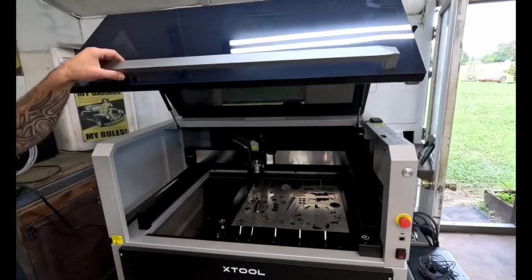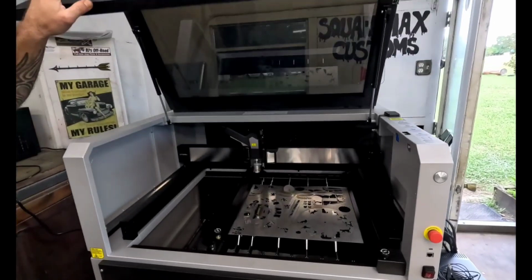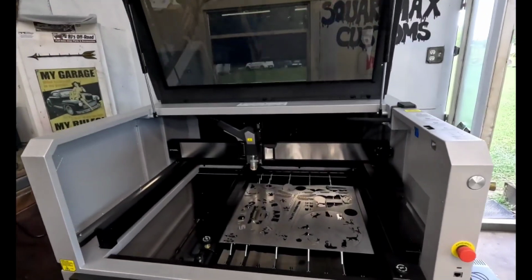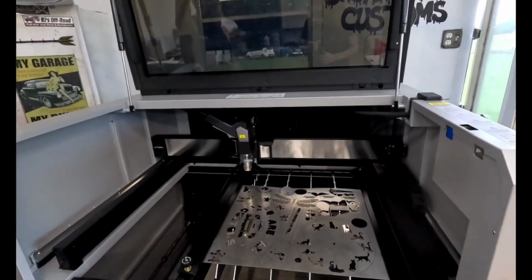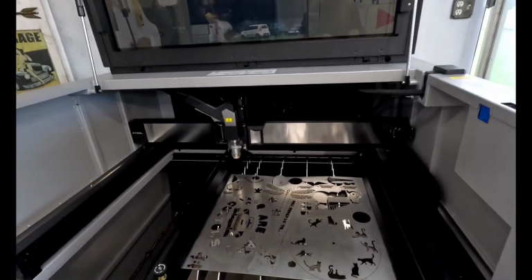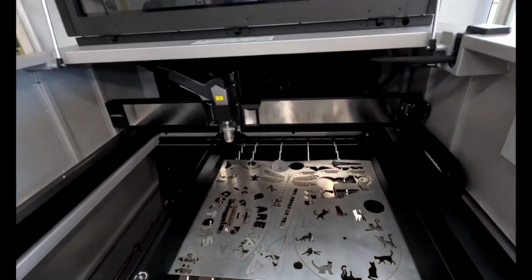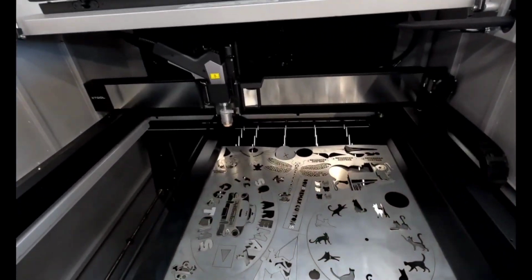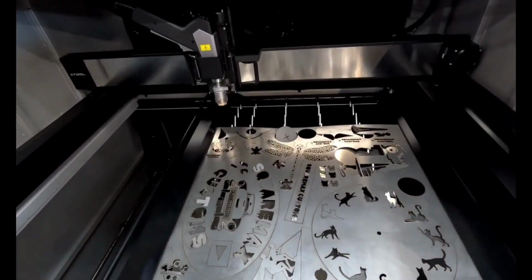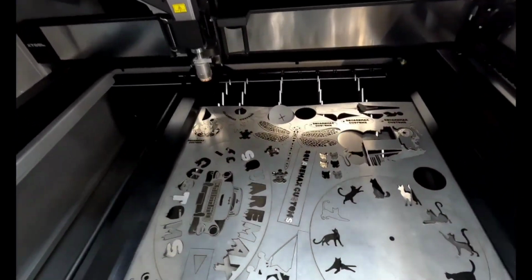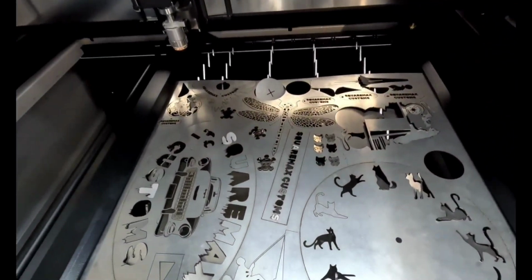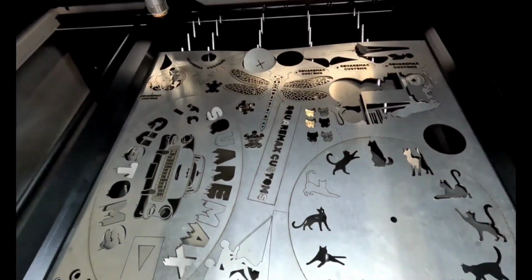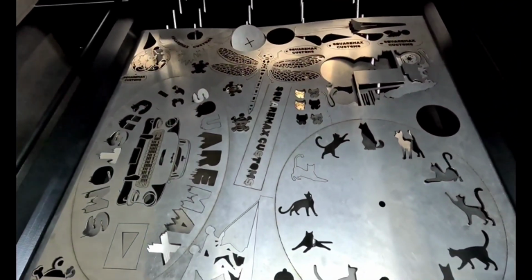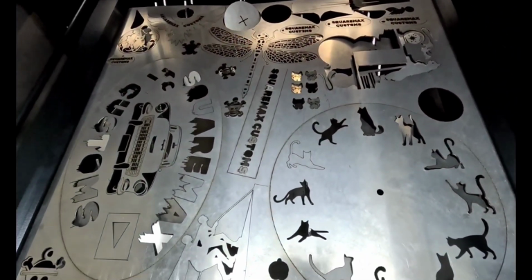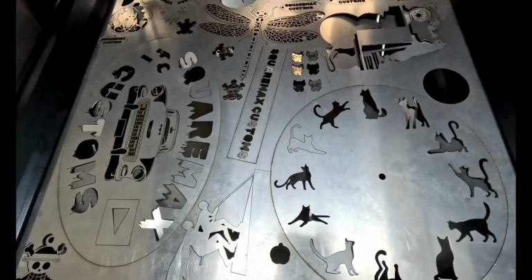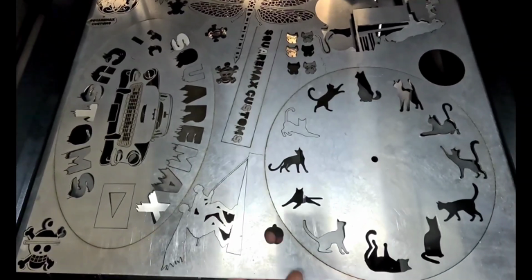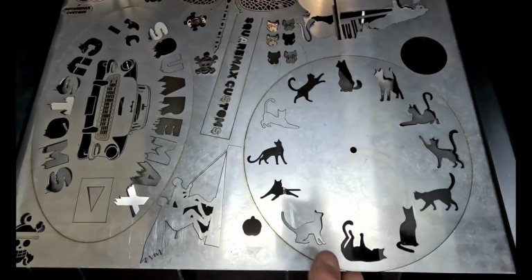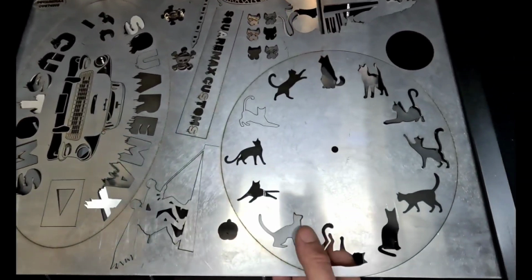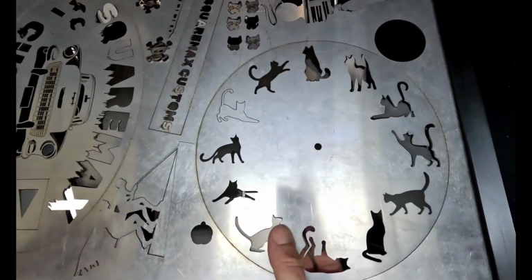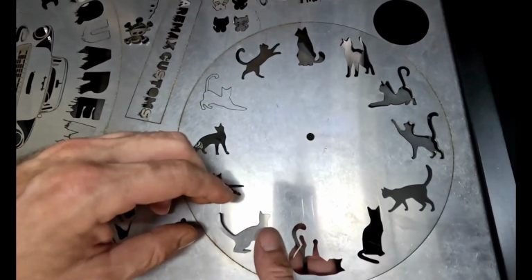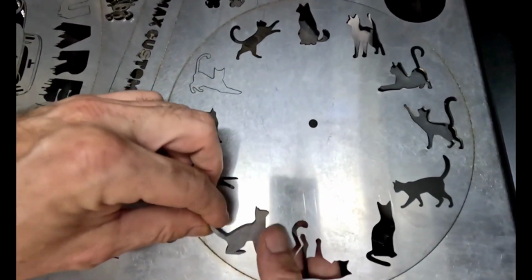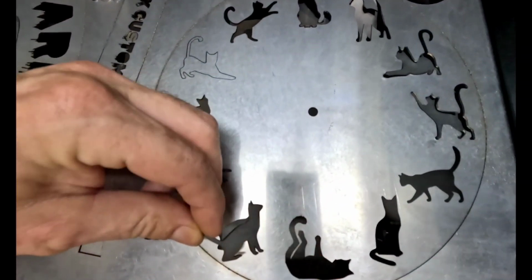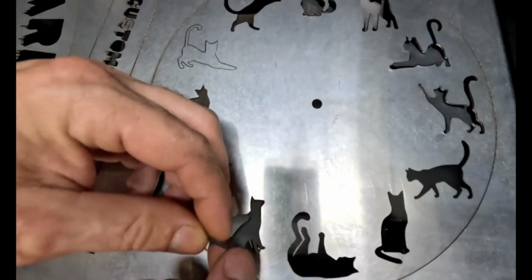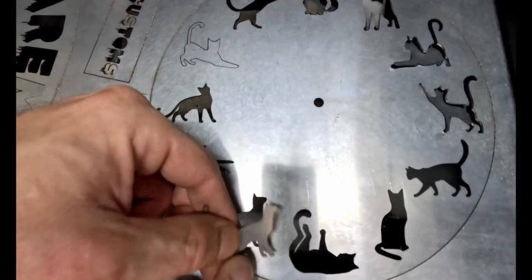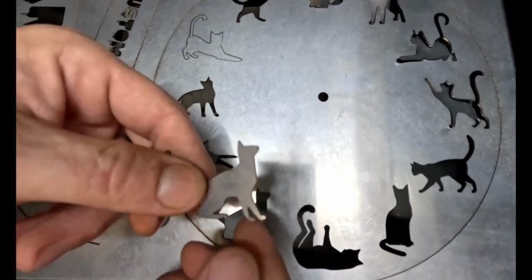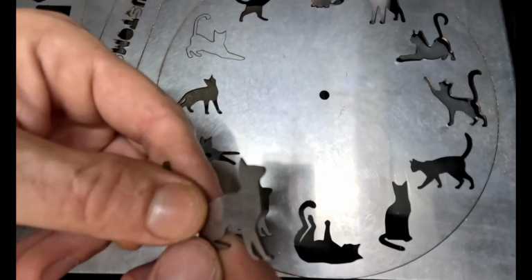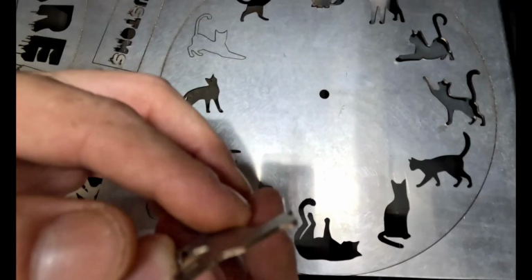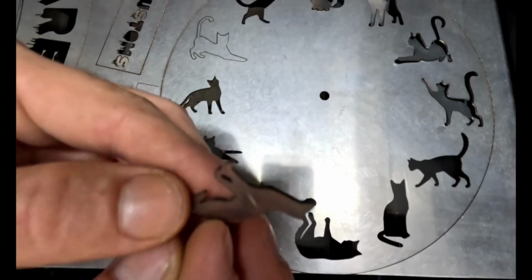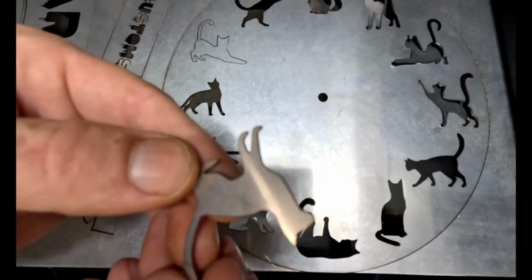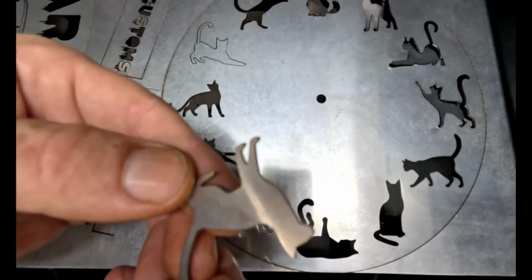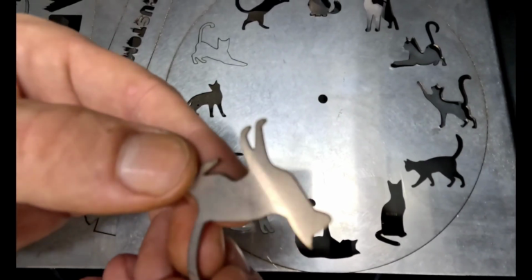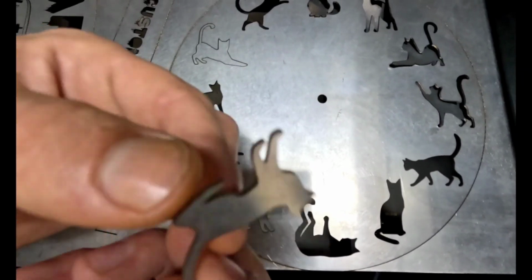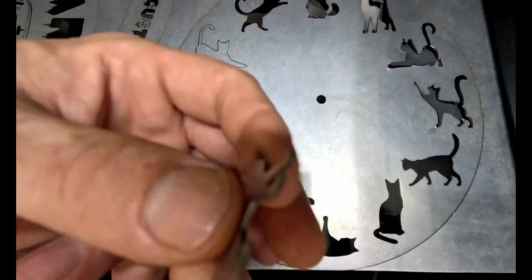We gave her a little time to cool down. As you can see, we cleaned up. This thing told us to cut this all without gas, so this is all cut with air. Look how clean that is. Just mind-boggling.